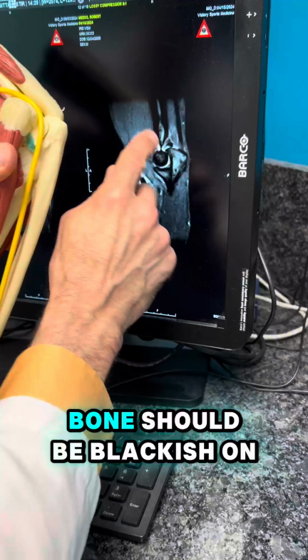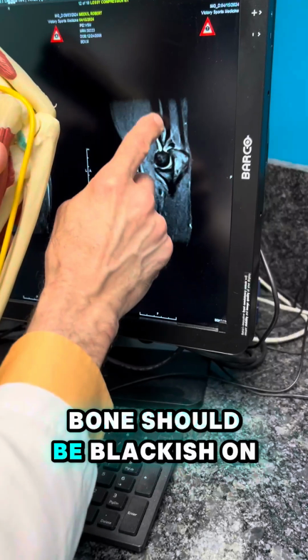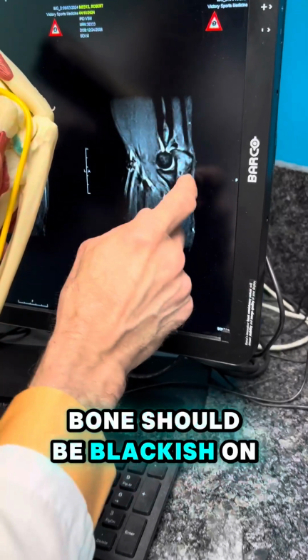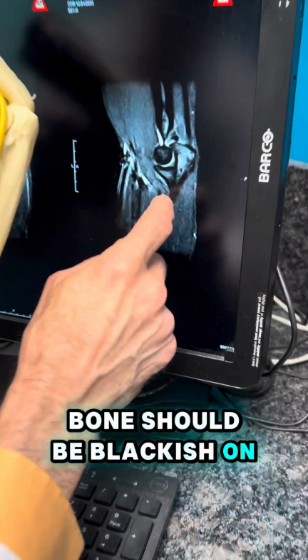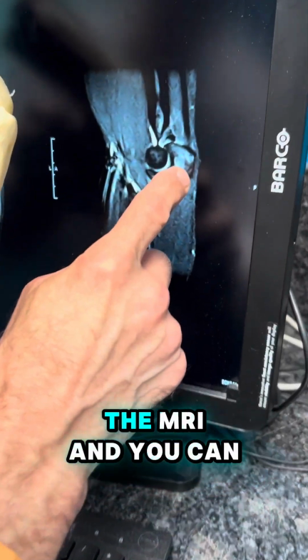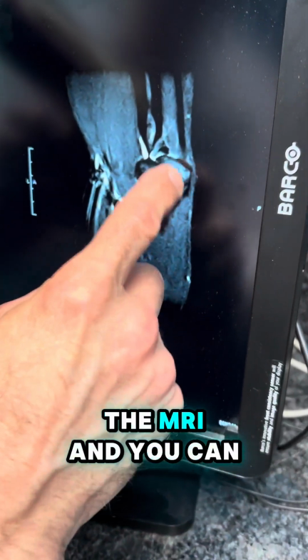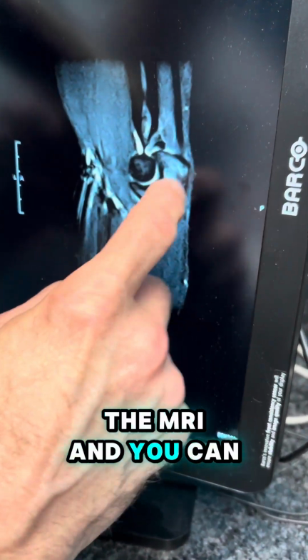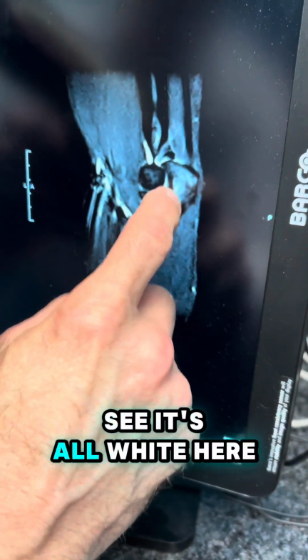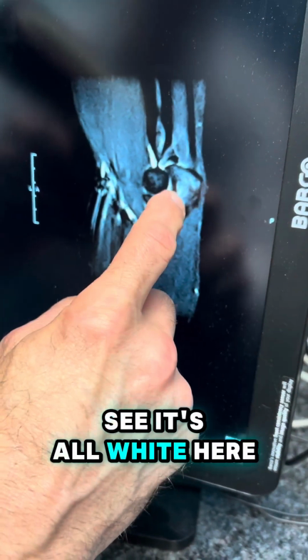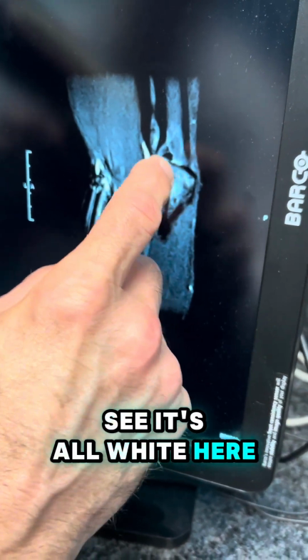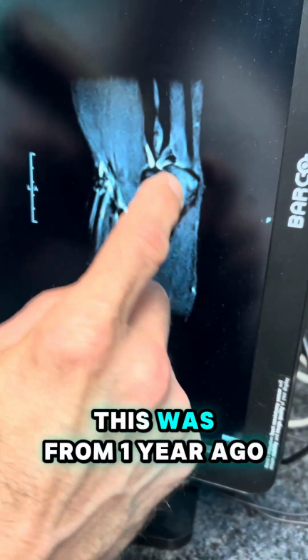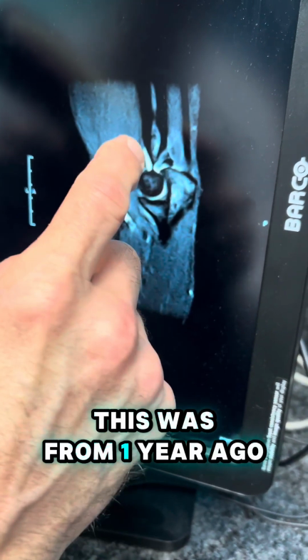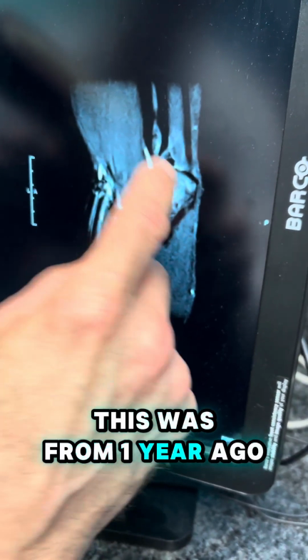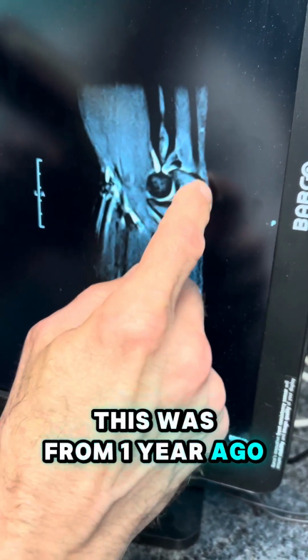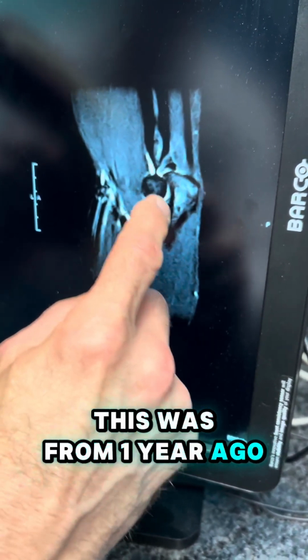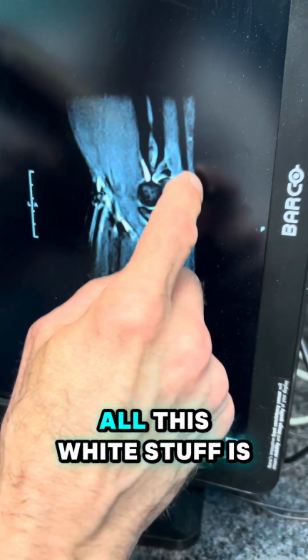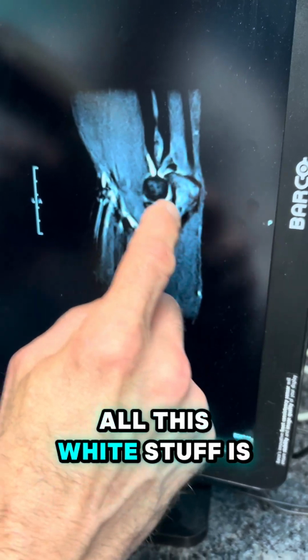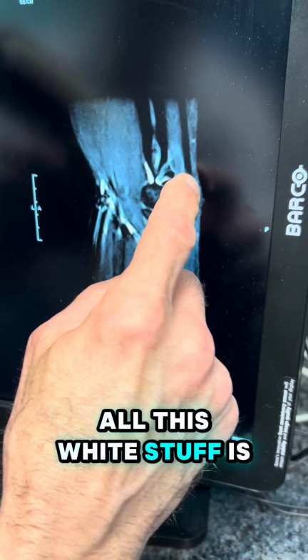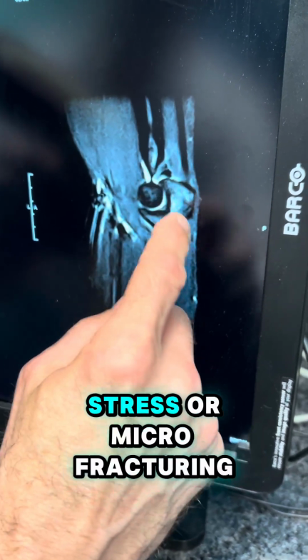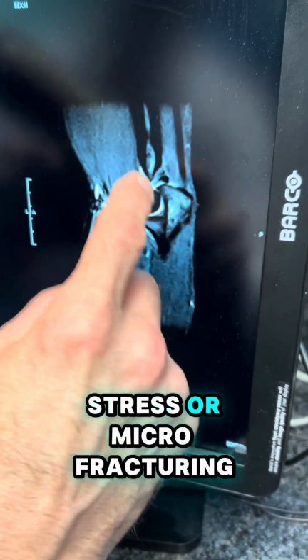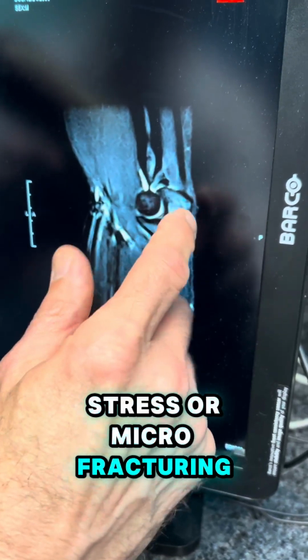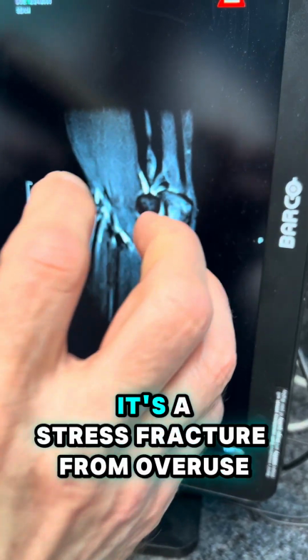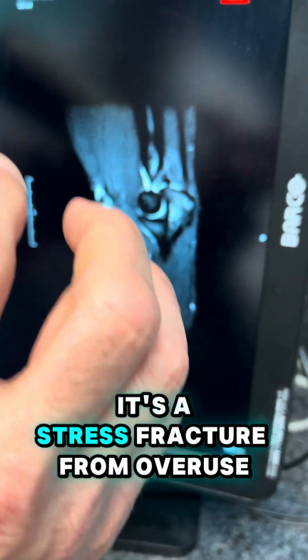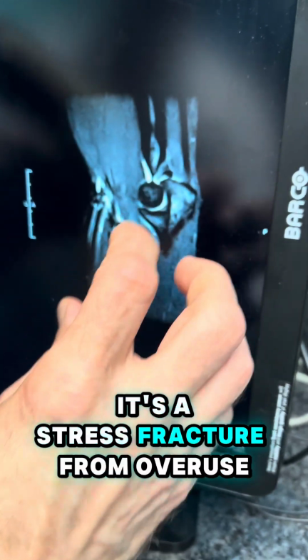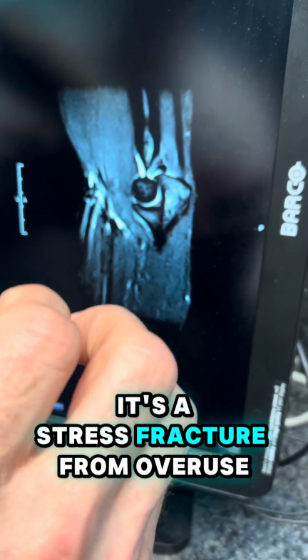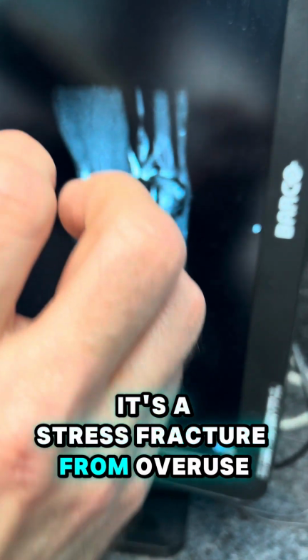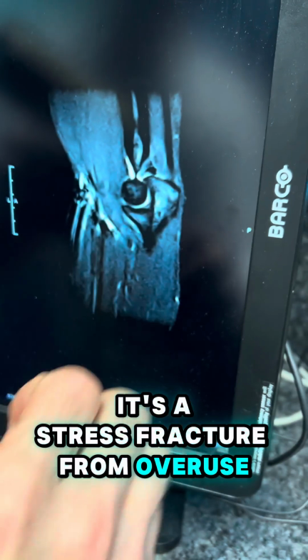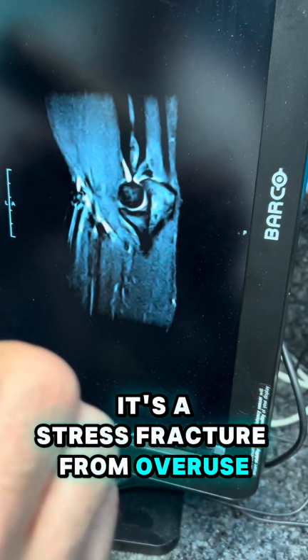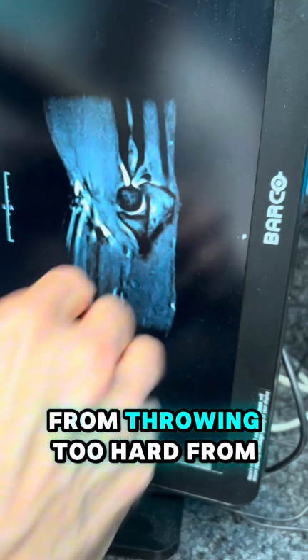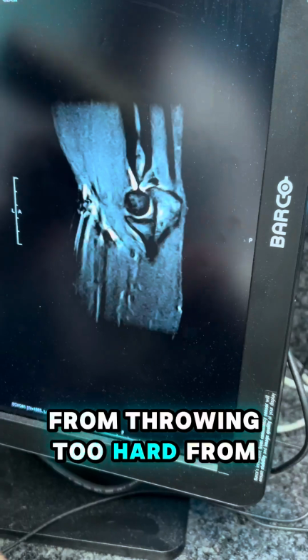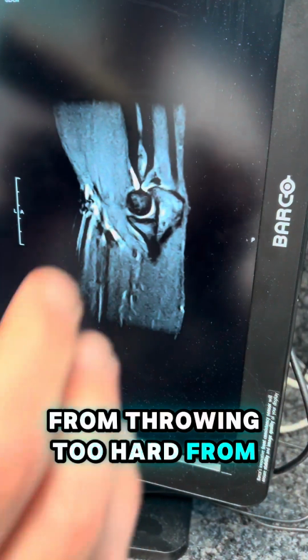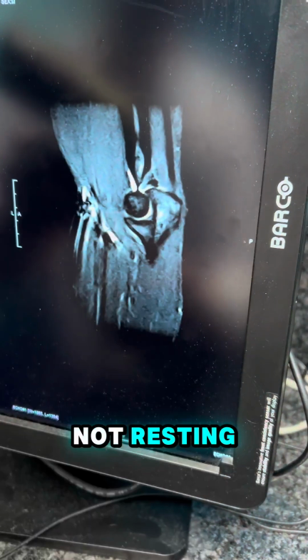Bone should be blackish on the MRI, and you can see it's all white here. This was from one year ago. All this white stuff is stress or microfracturing — a stress fracture from overuse, from throwing too hard, from not resting,